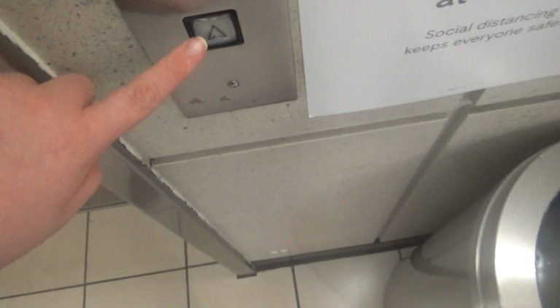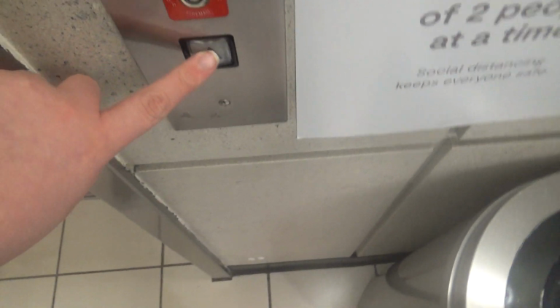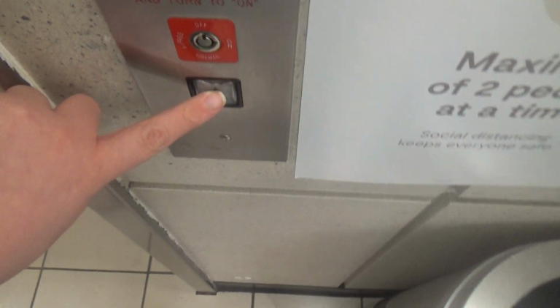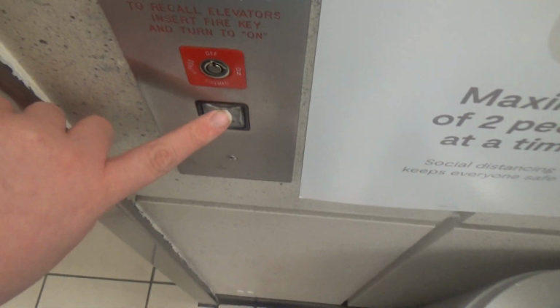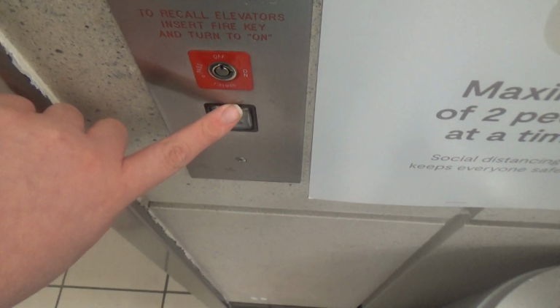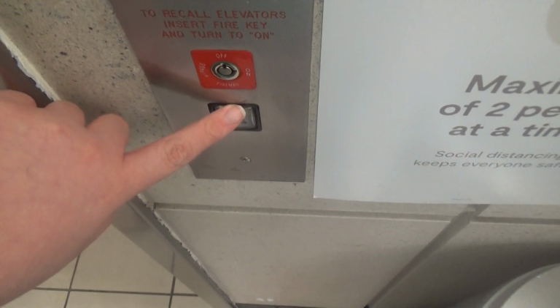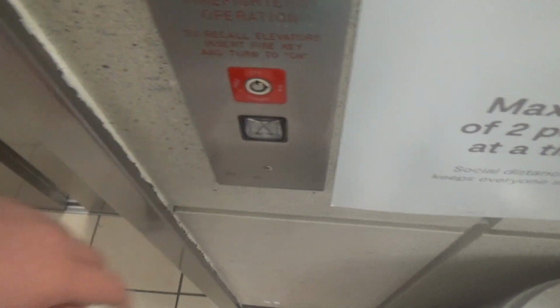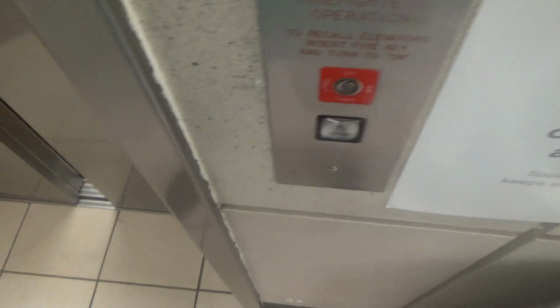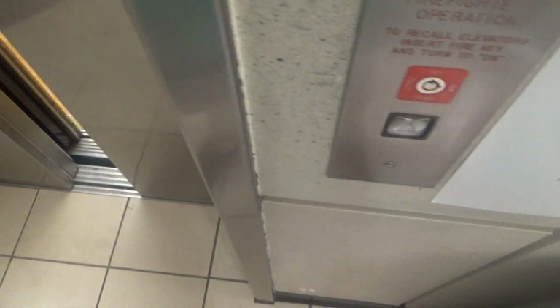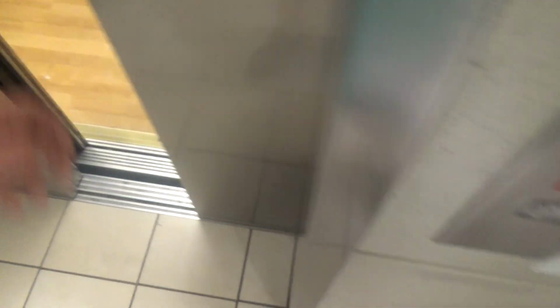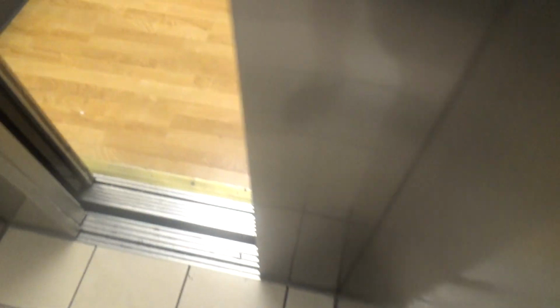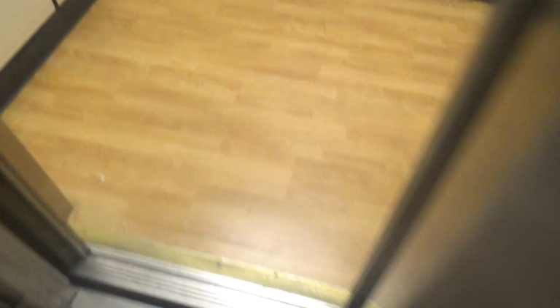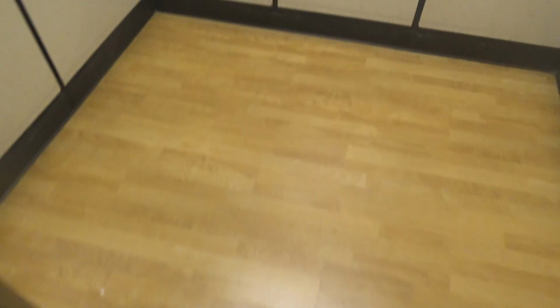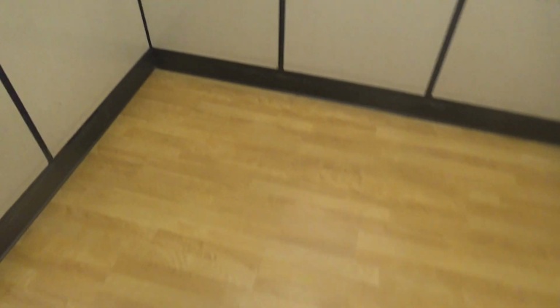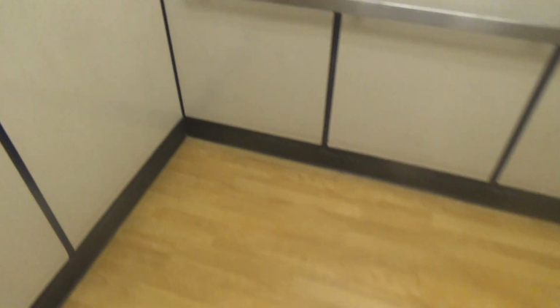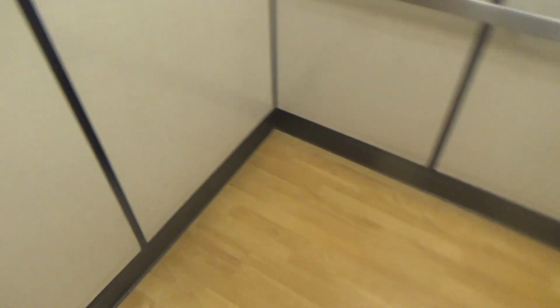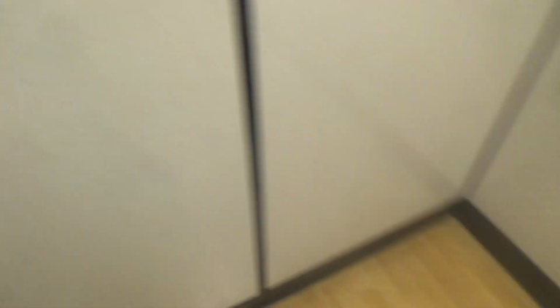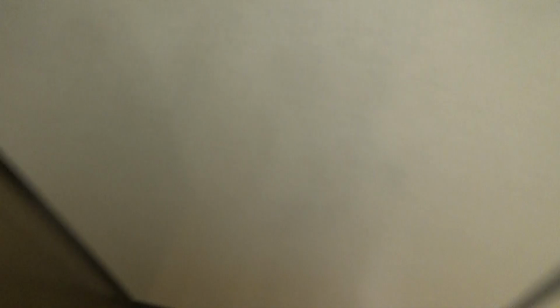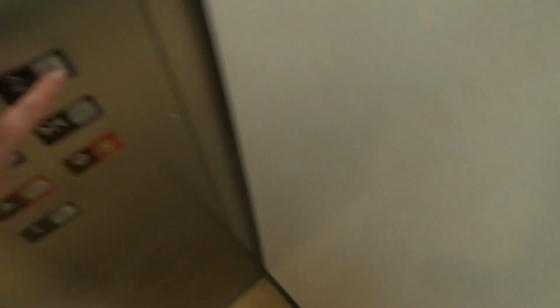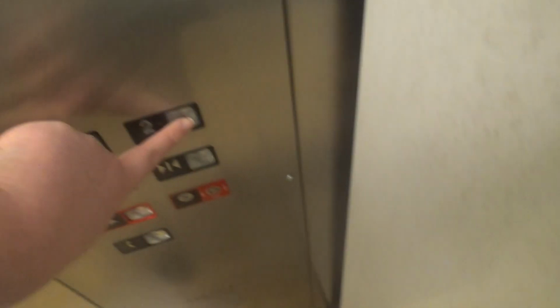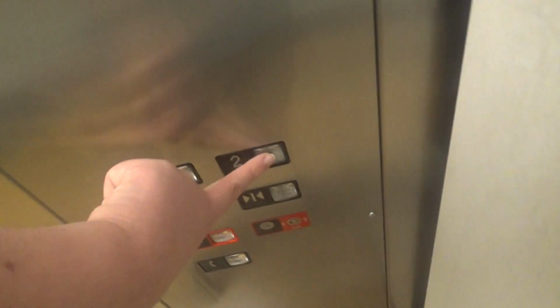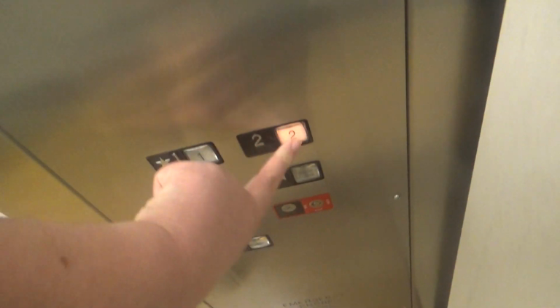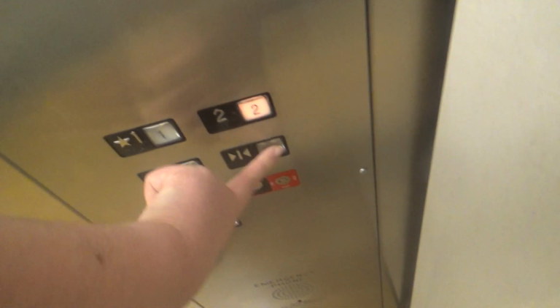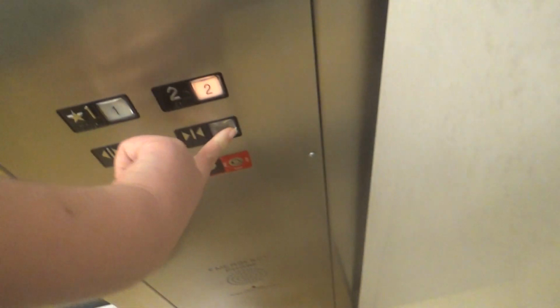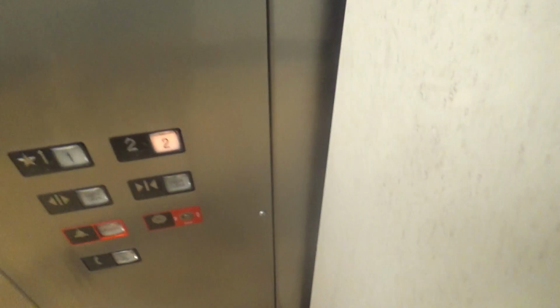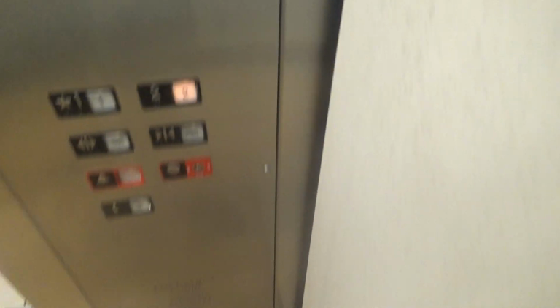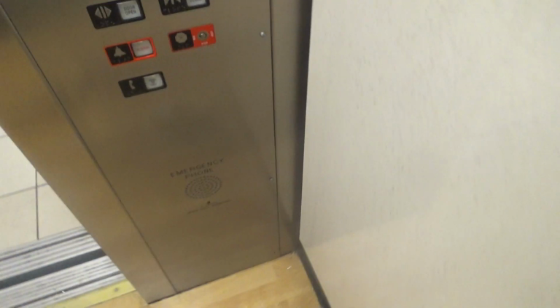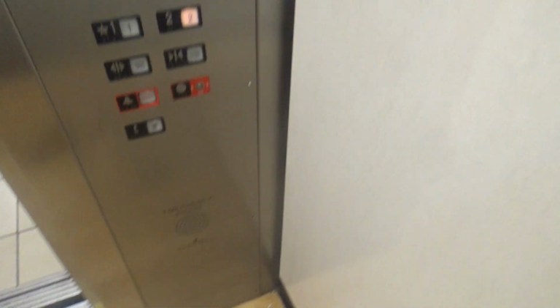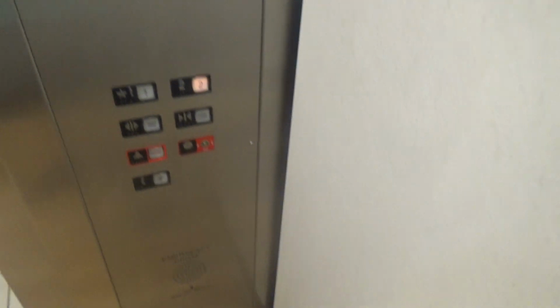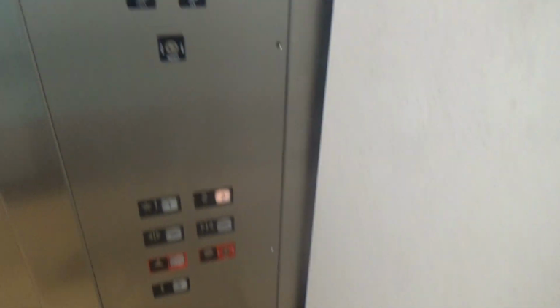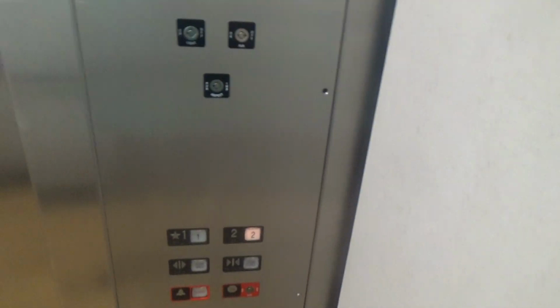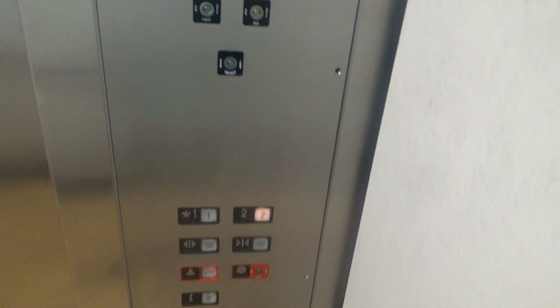If people want to get on upstairs, don't crowd anybody, okay? Up to two. Door close button works.